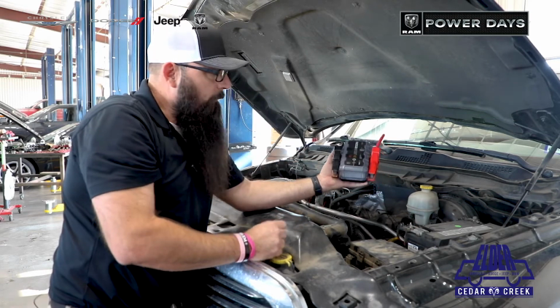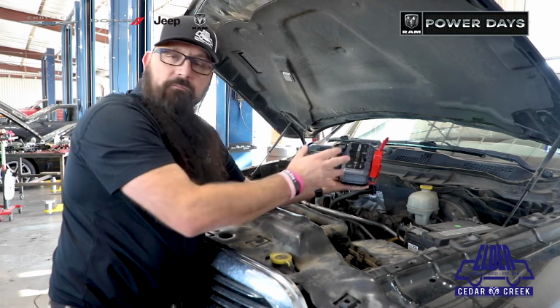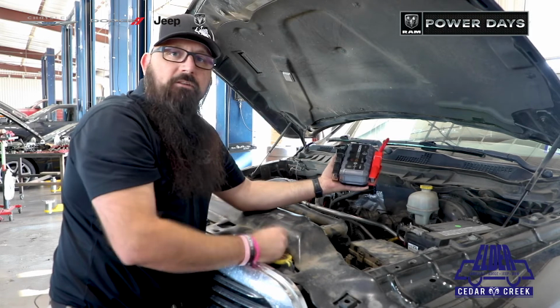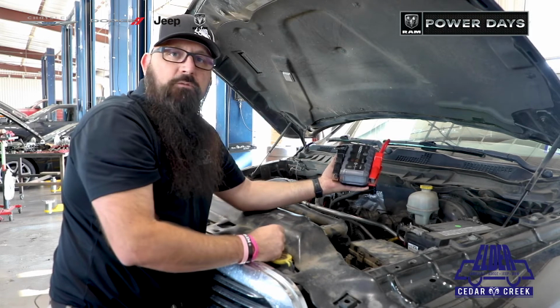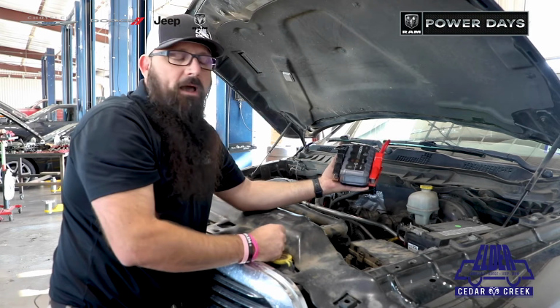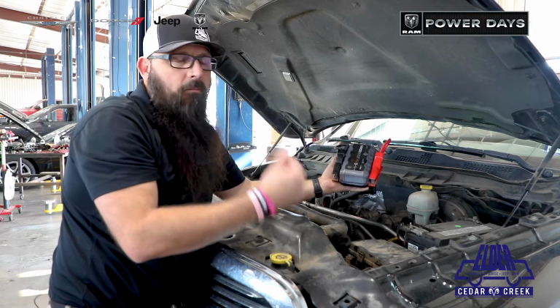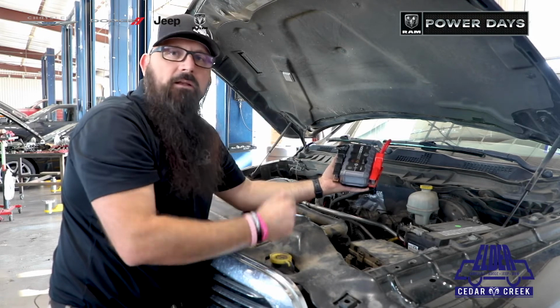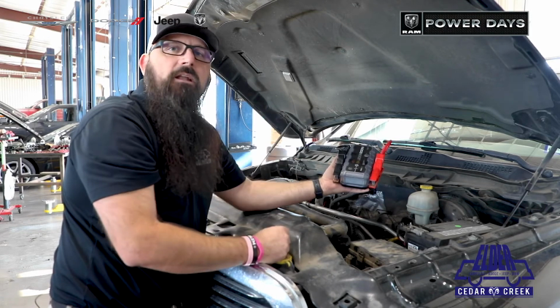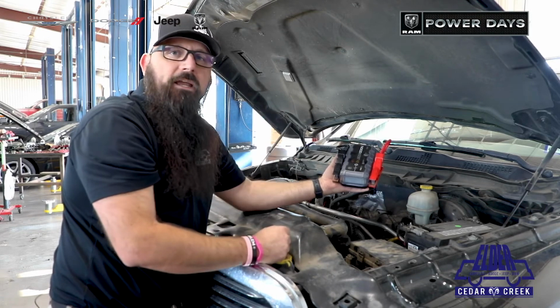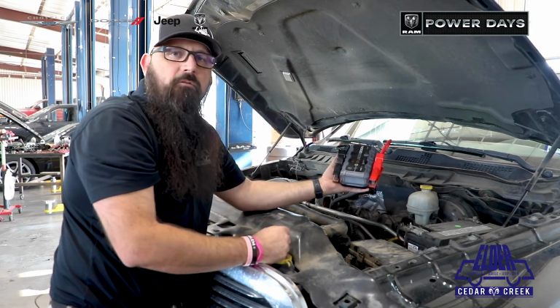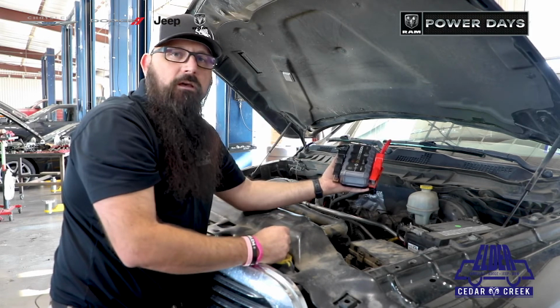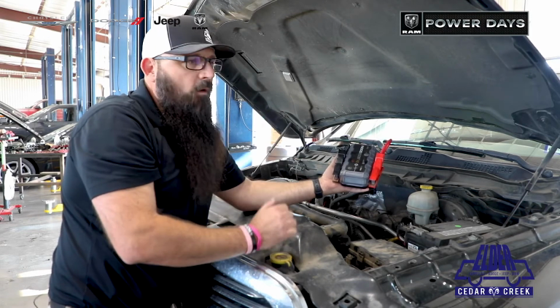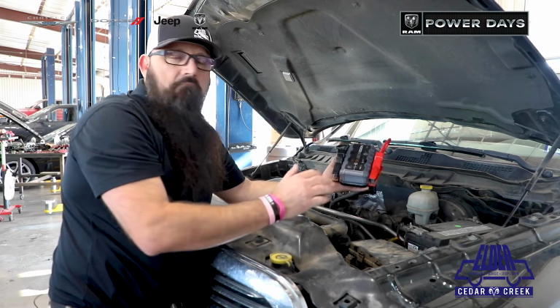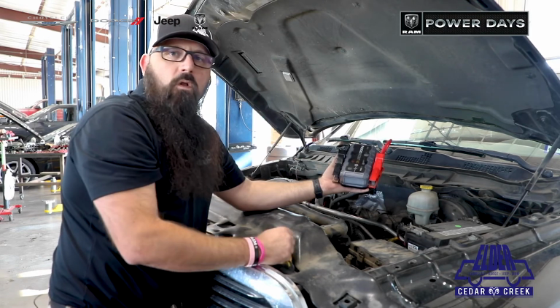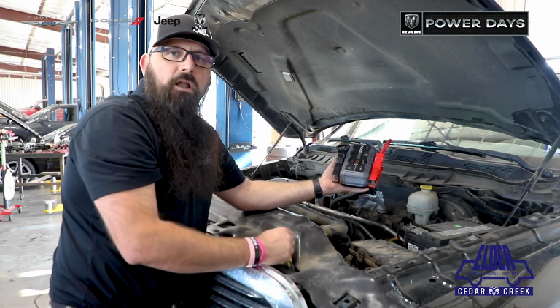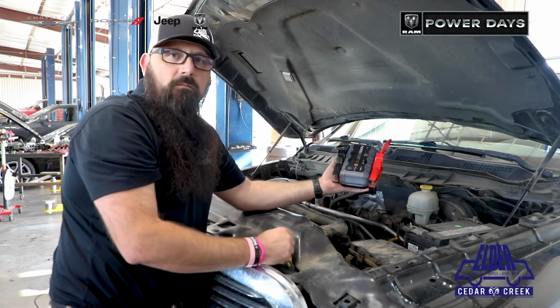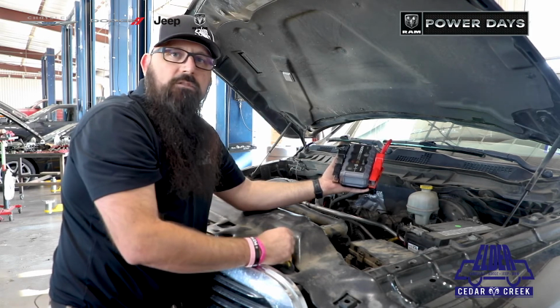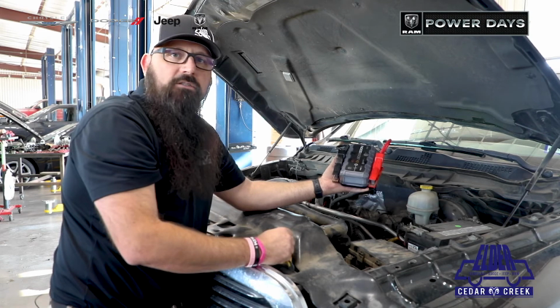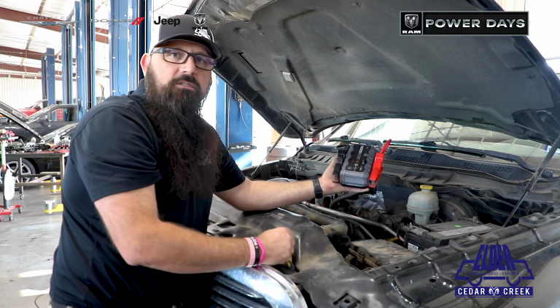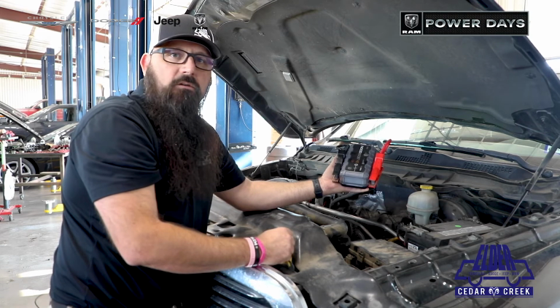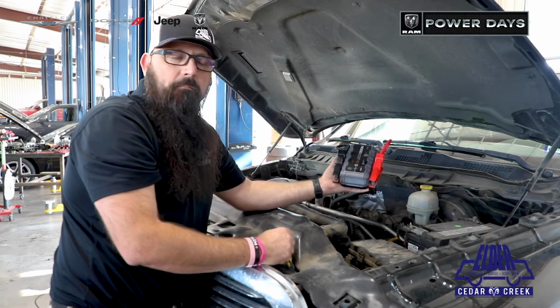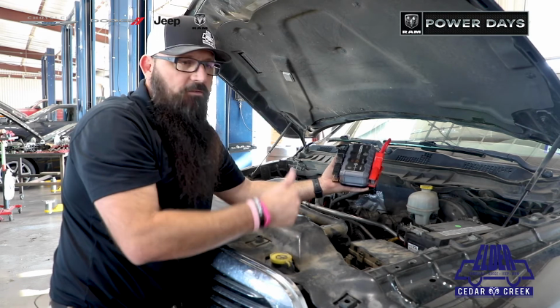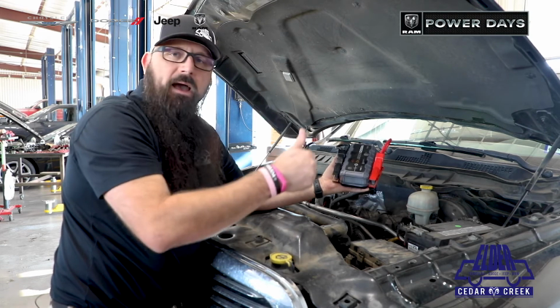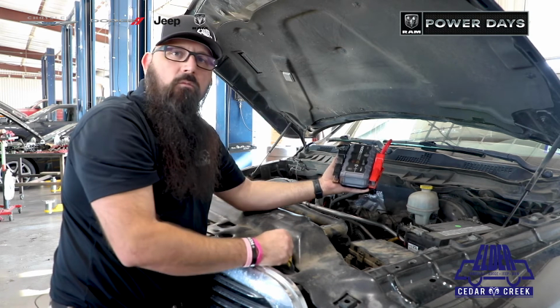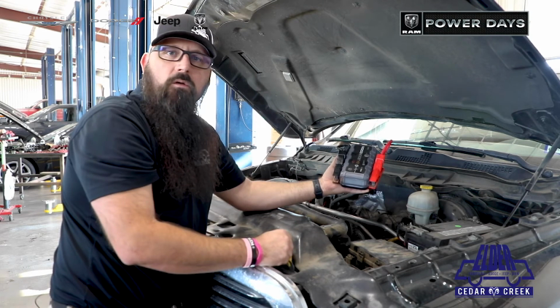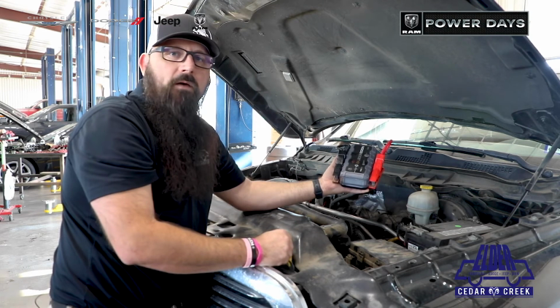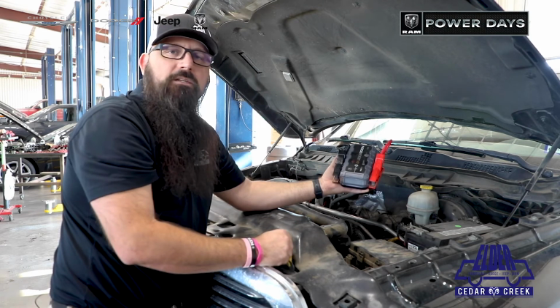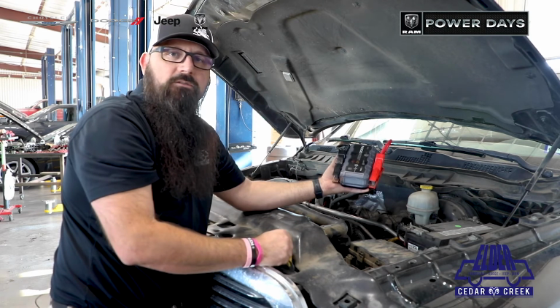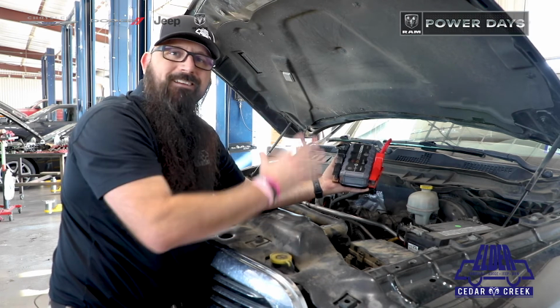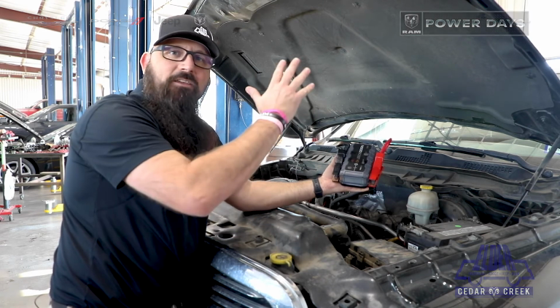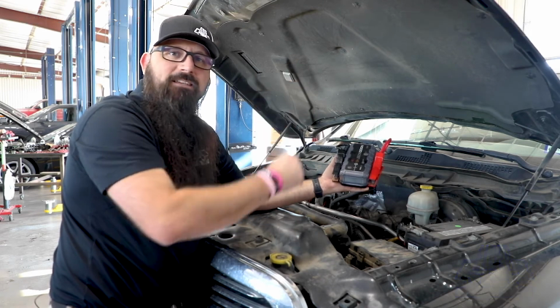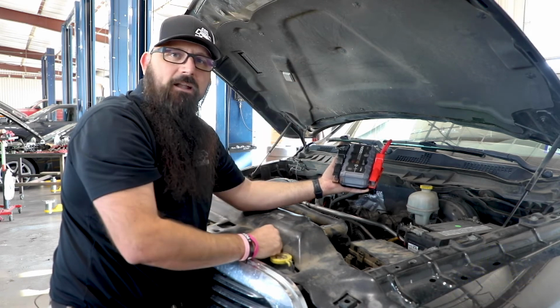But if you're having an issue with your battery, come on down here and let us check it out for you. We'll look it over, check the charging system, and make sure that you're back on the road and don't have any issues. Thank you, guys. Have a great day.